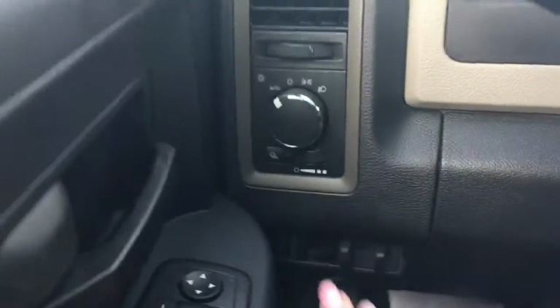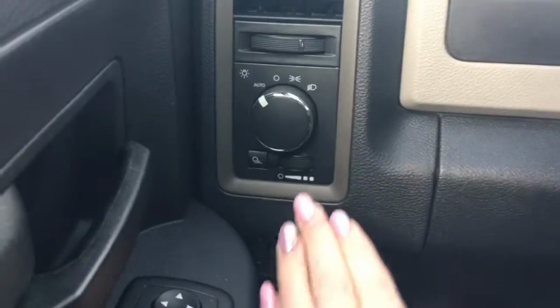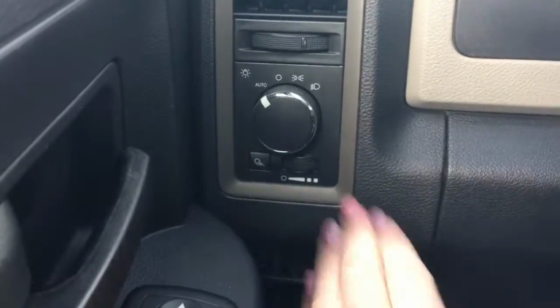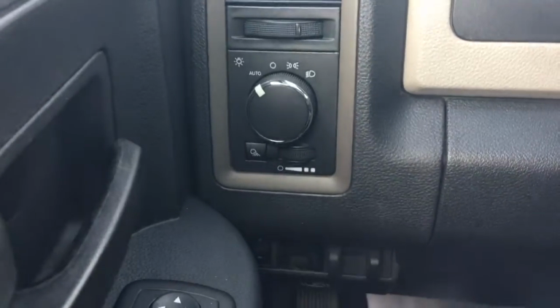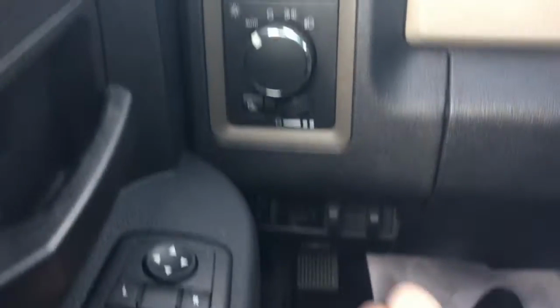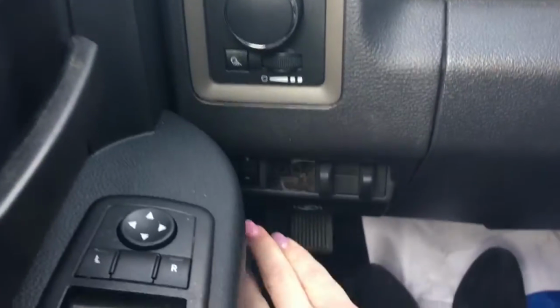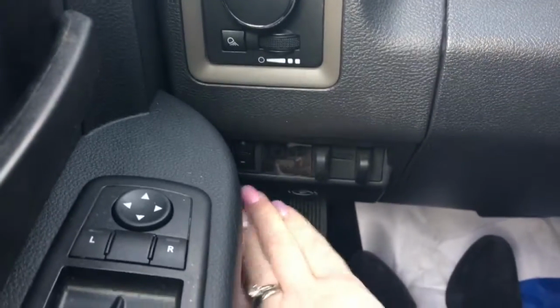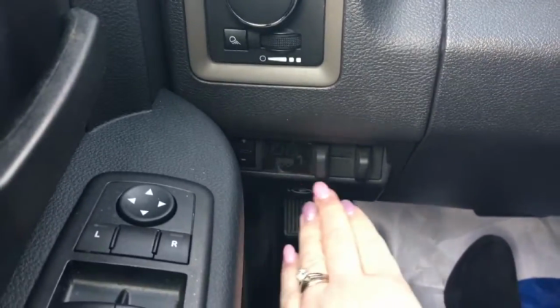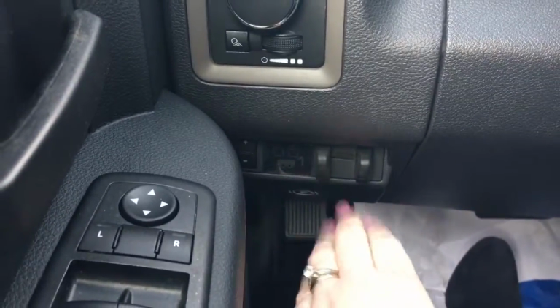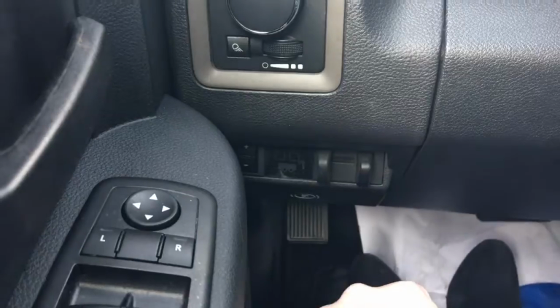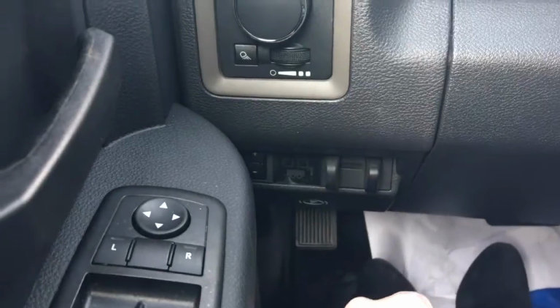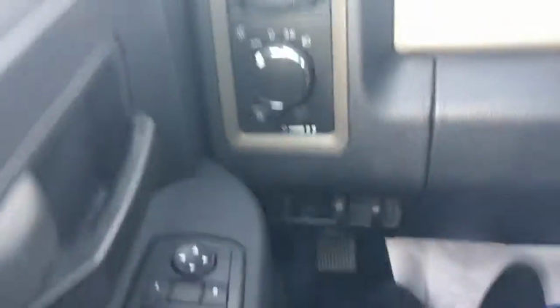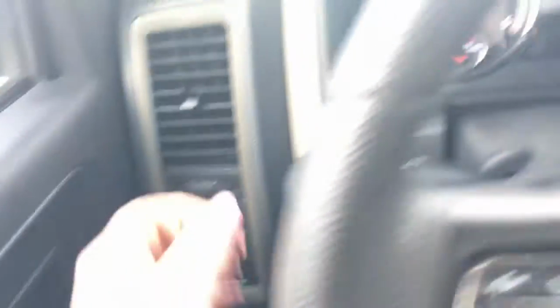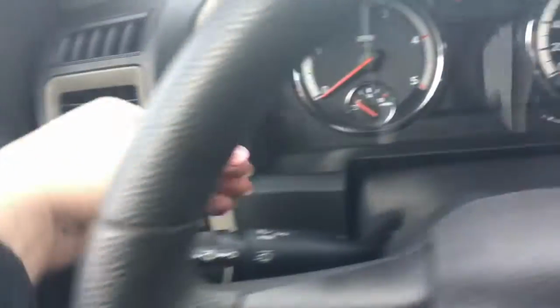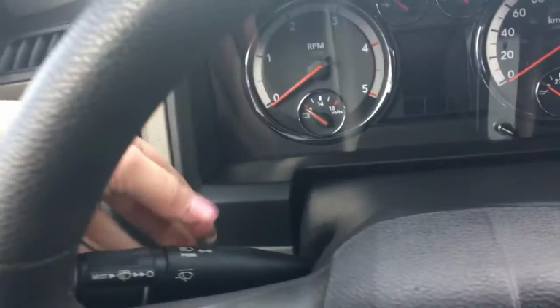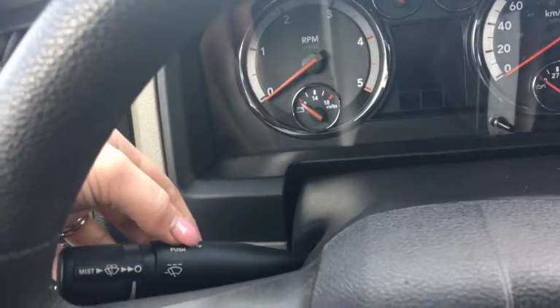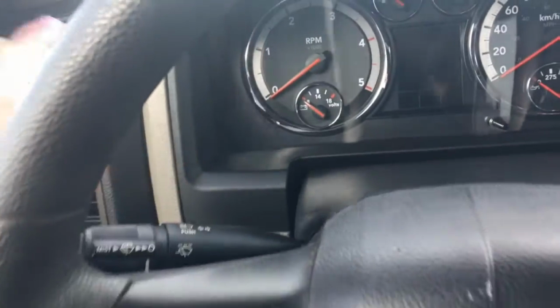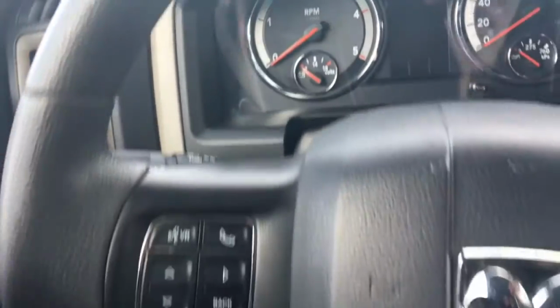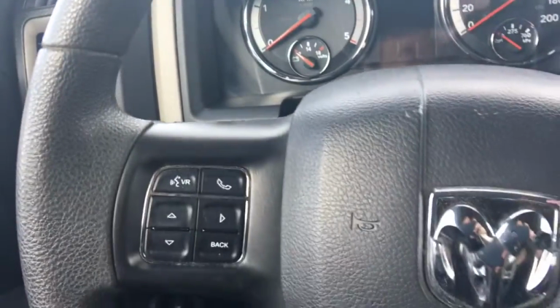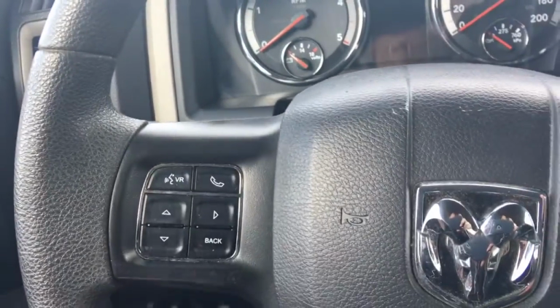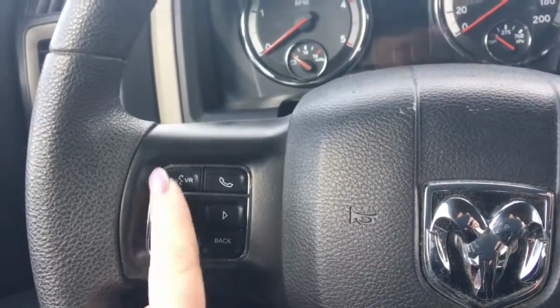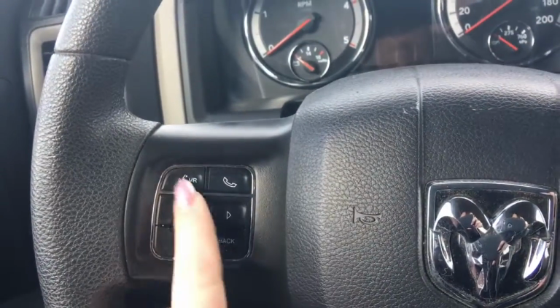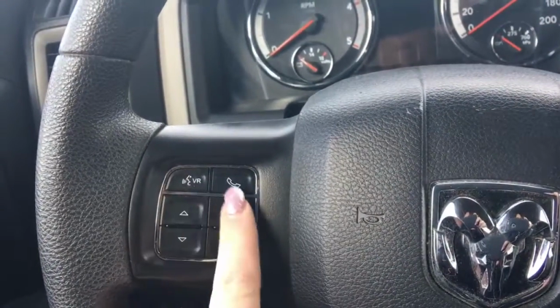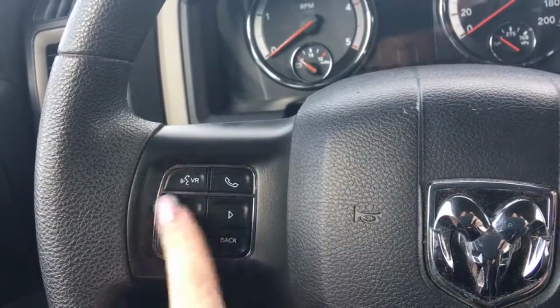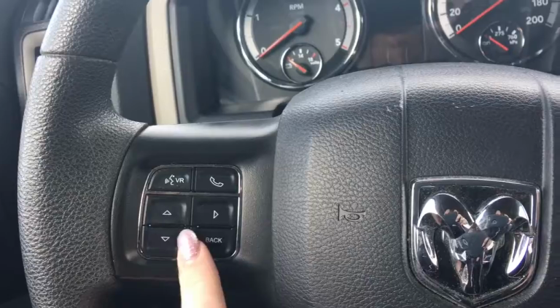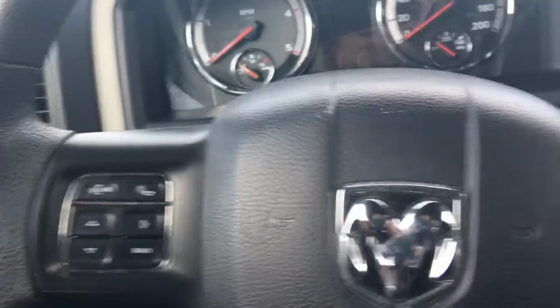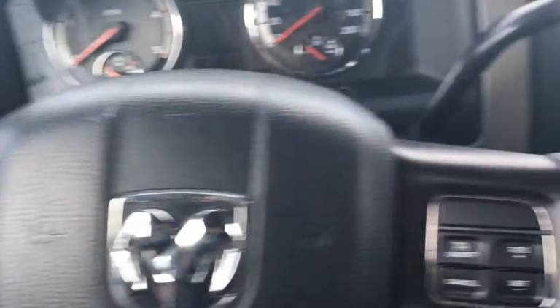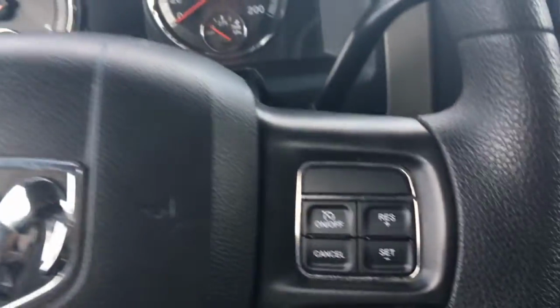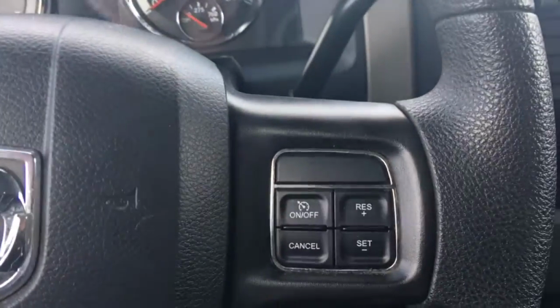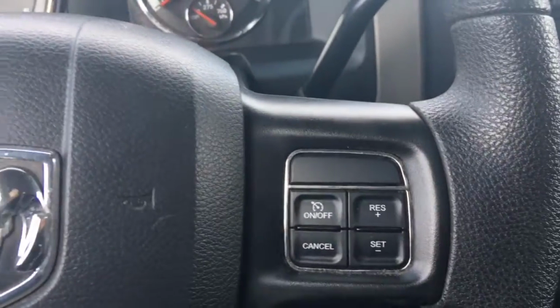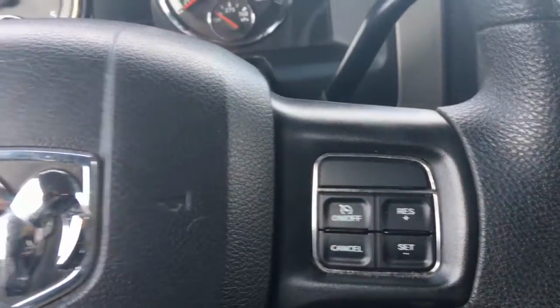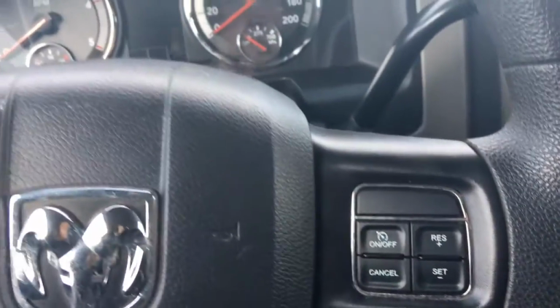We have your lights on the left as well as your factory trailer brake controller, windscreen wipers on the back of the steering wheel, your voice recognition, Bluetooth, and screen options, as well as your cruise control.